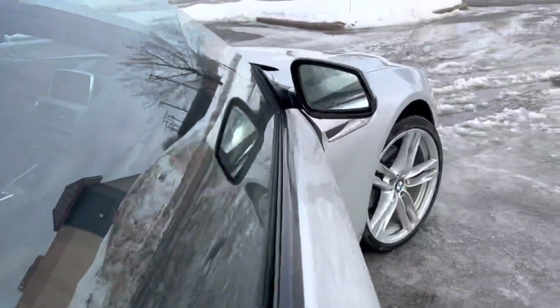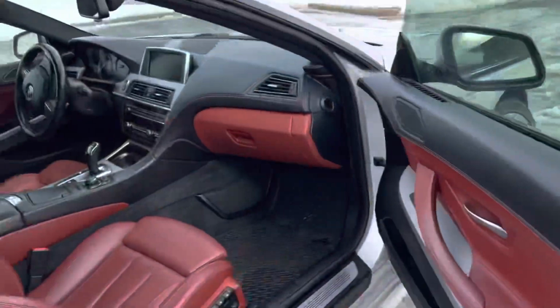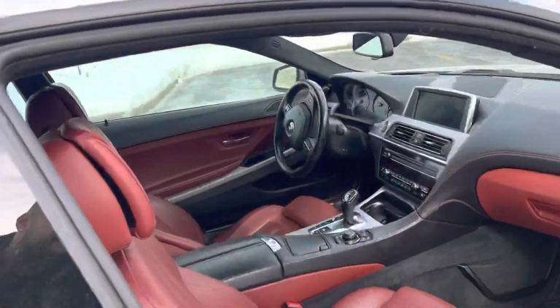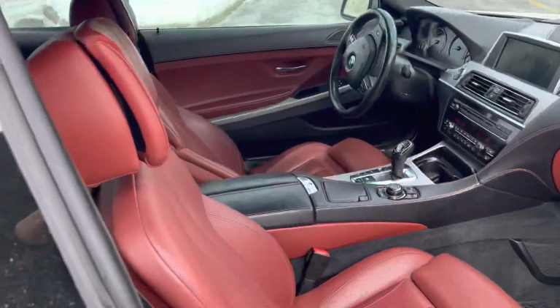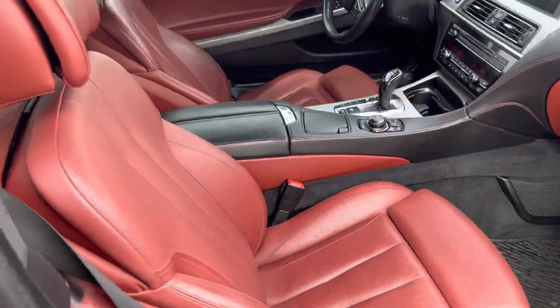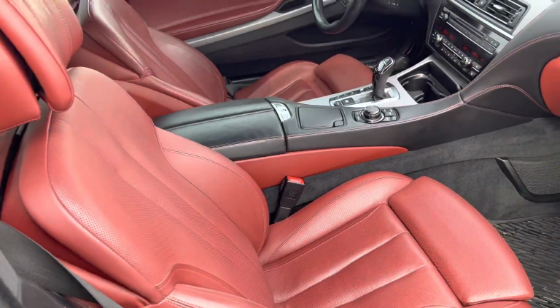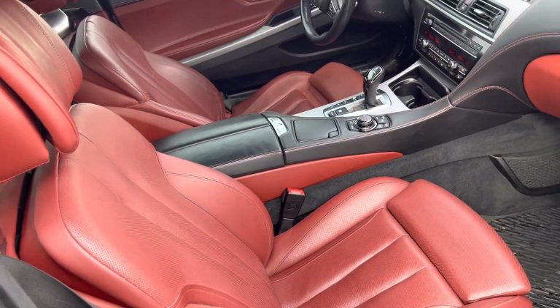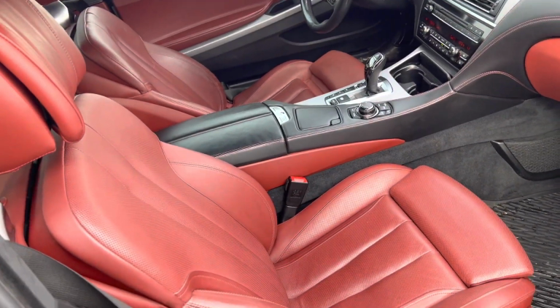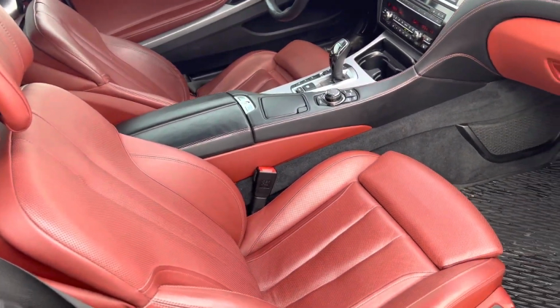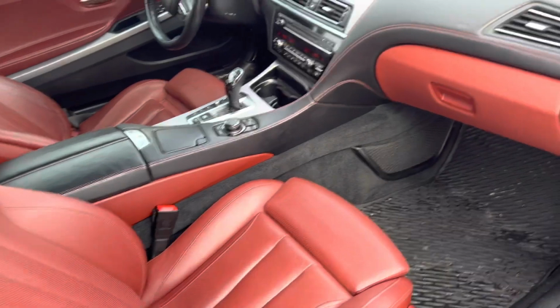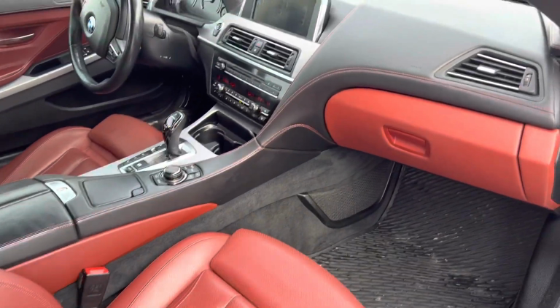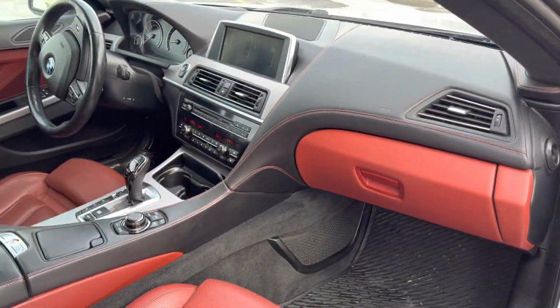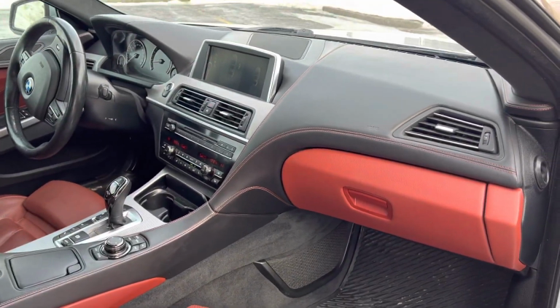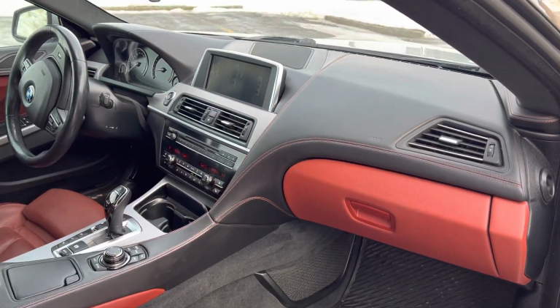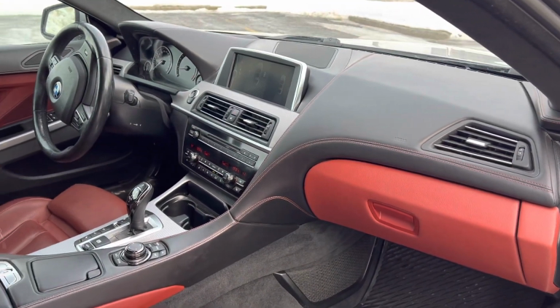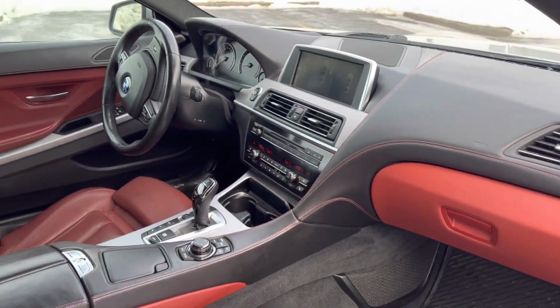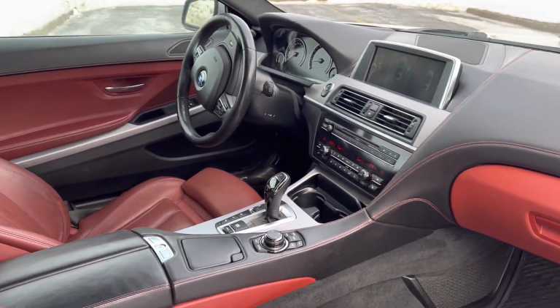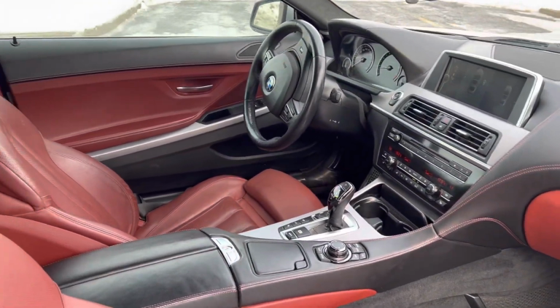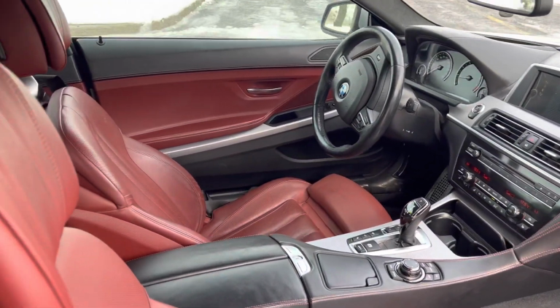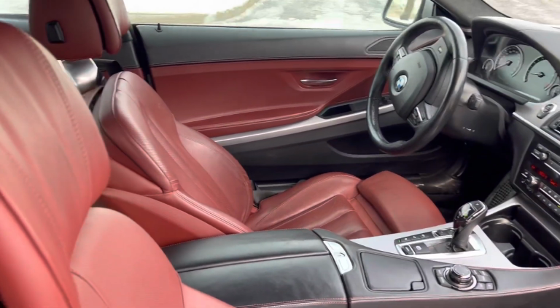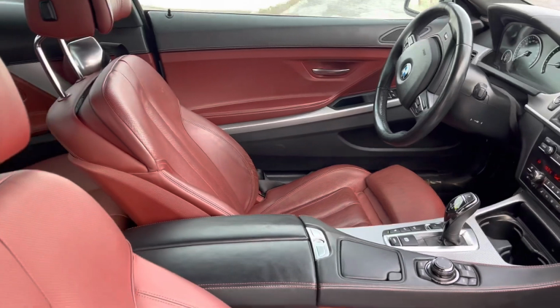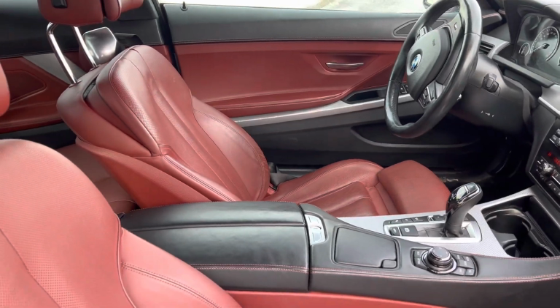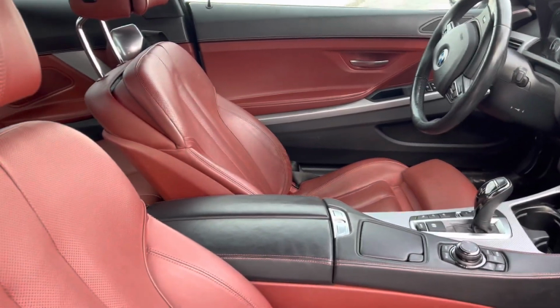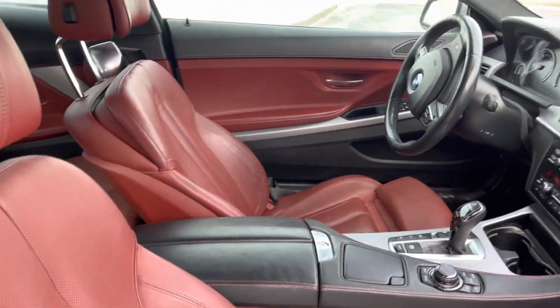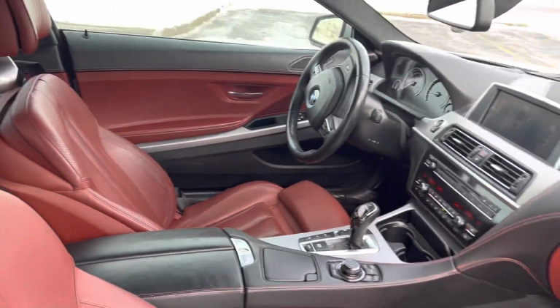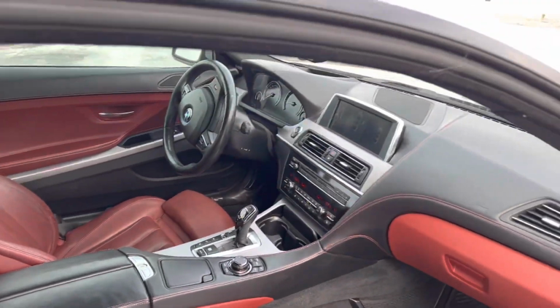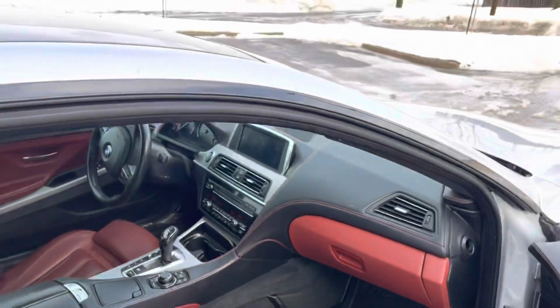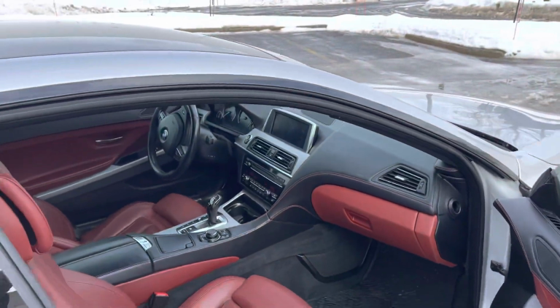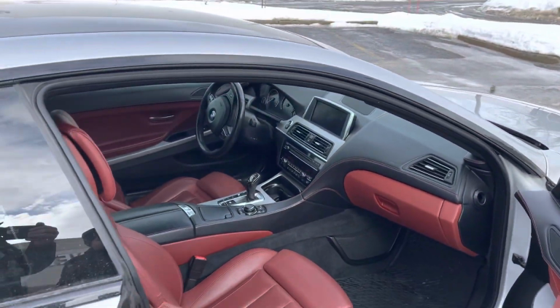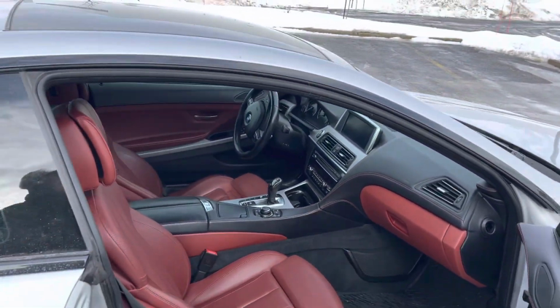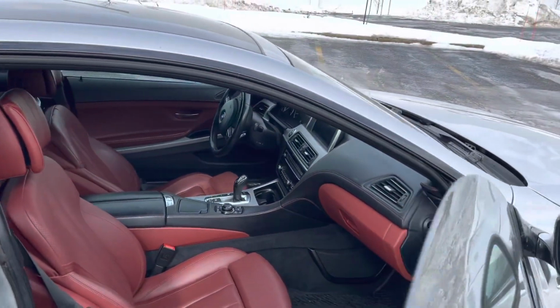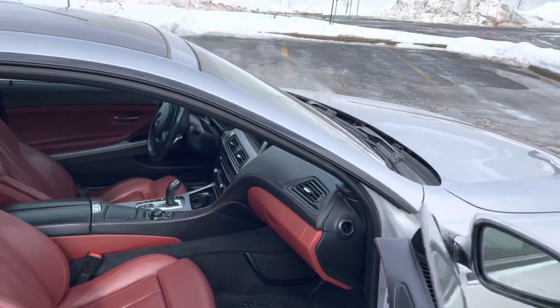This particular car is finished in Vermilion Red with the extended leather package. You can't really argue — it fits the silver exterior really well. This car has 160,000 kilometers, around 70,000 miles for the American folks out there.